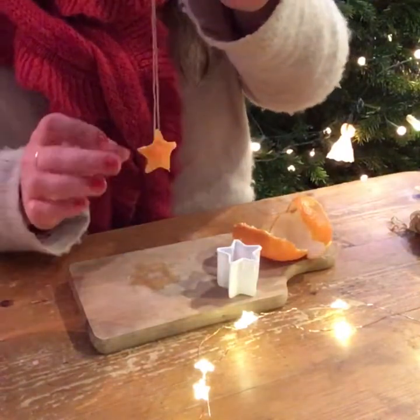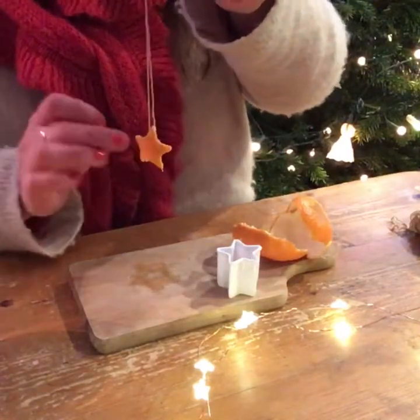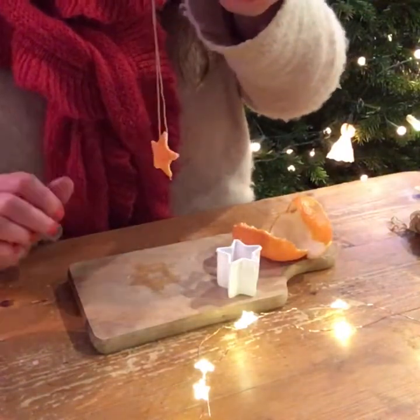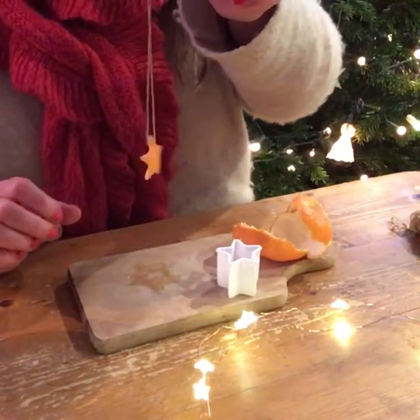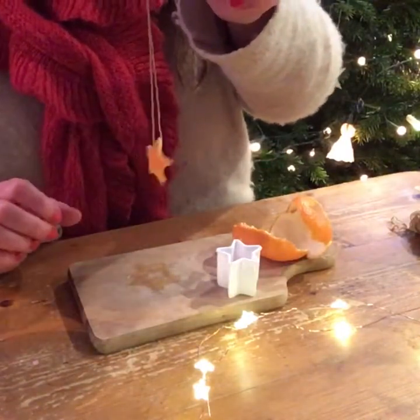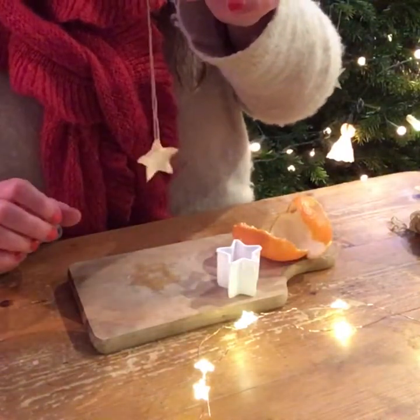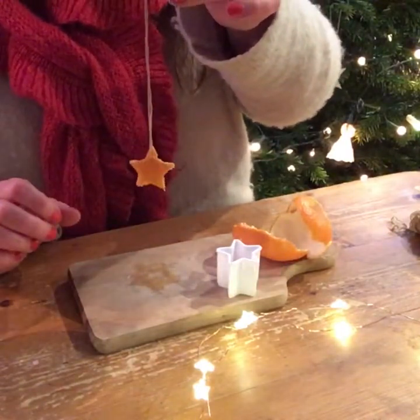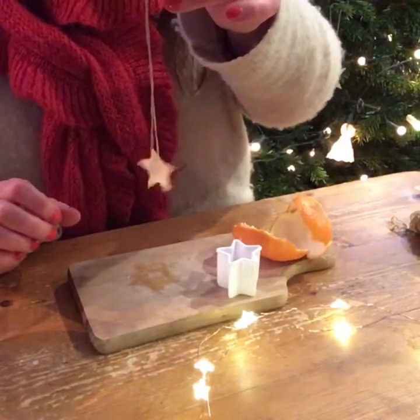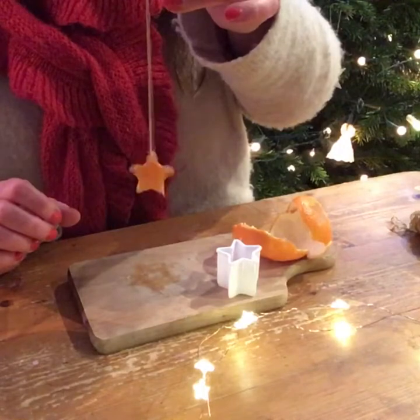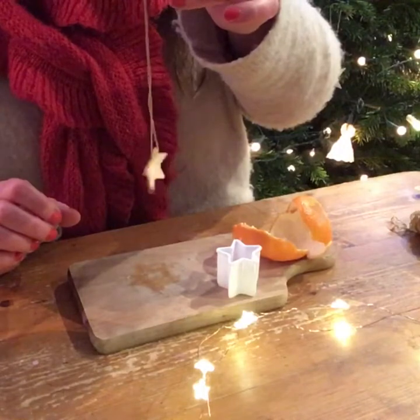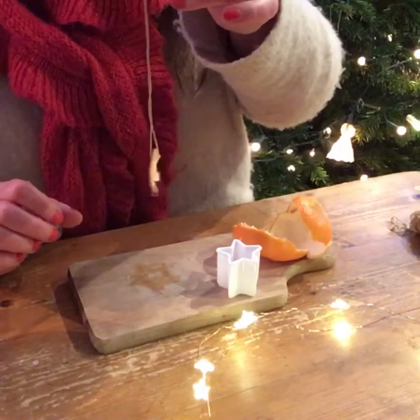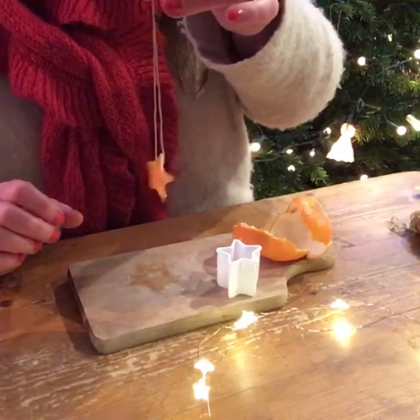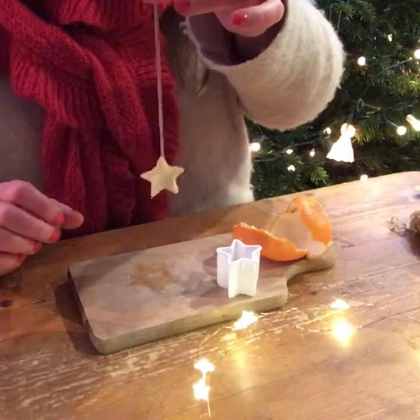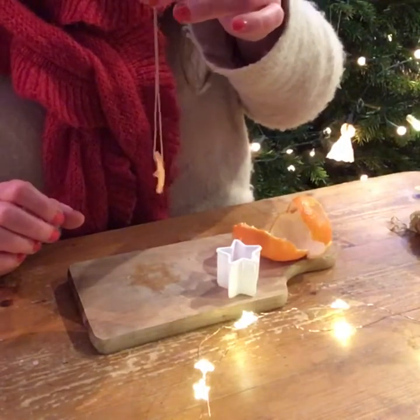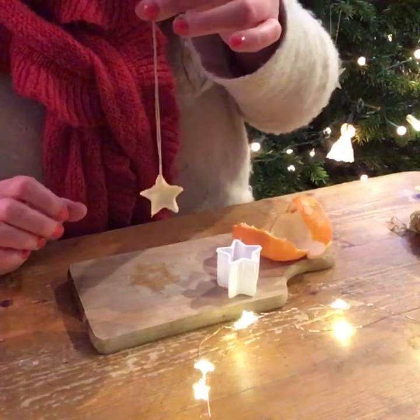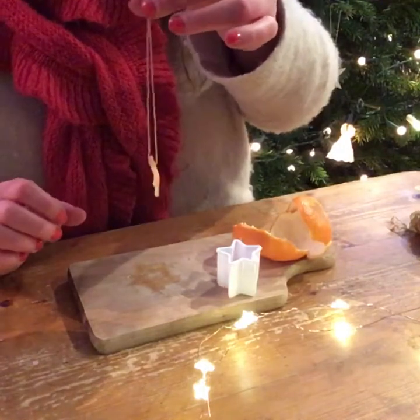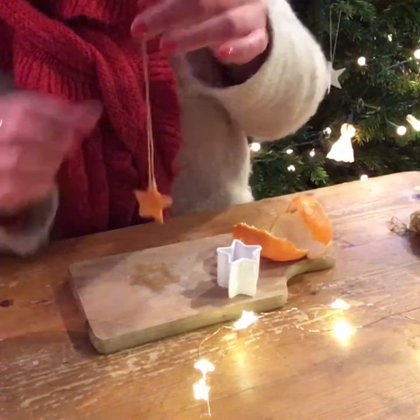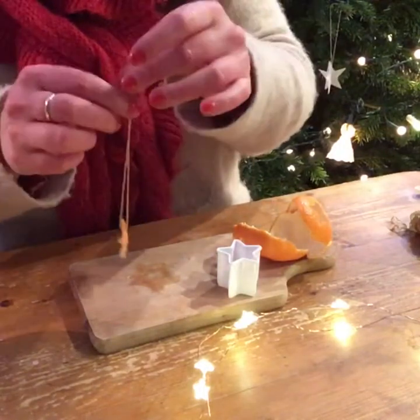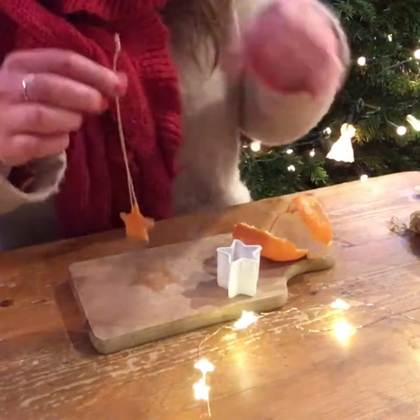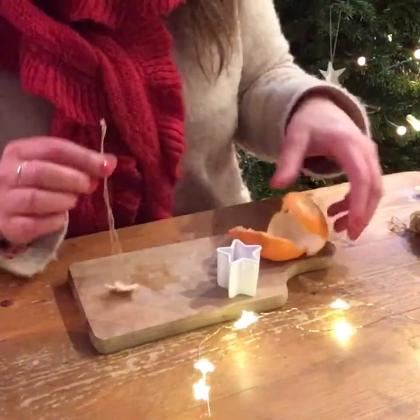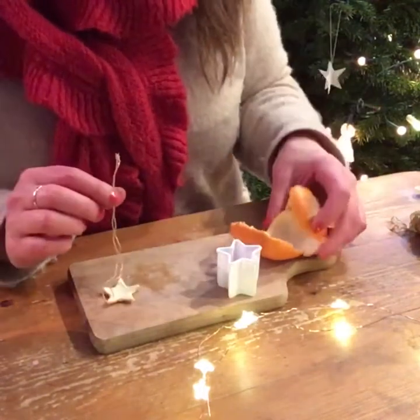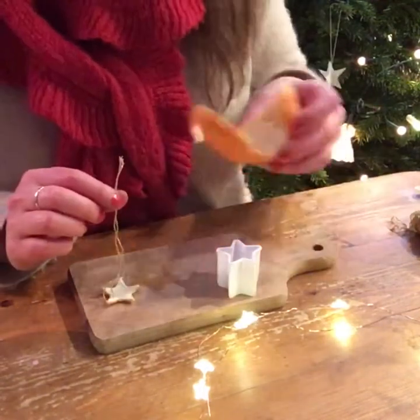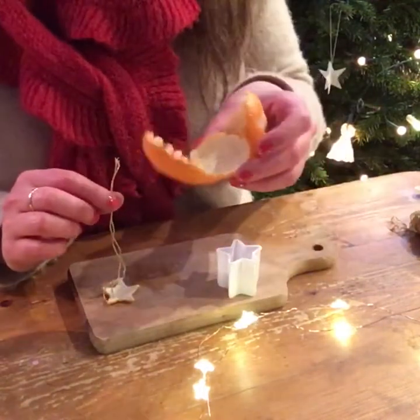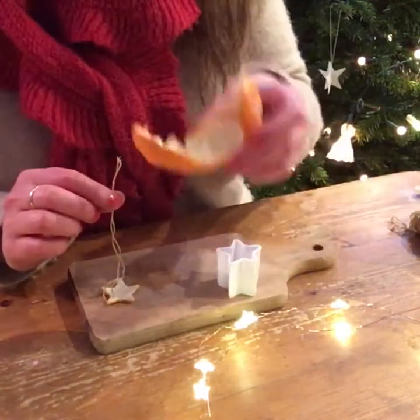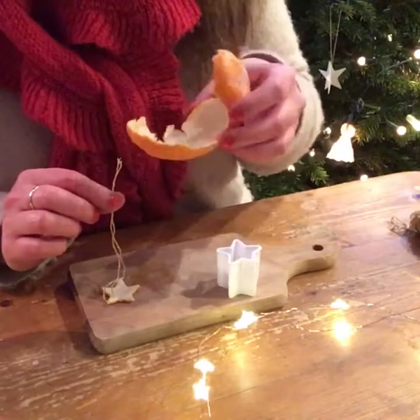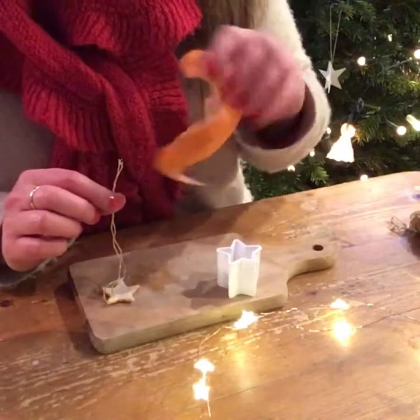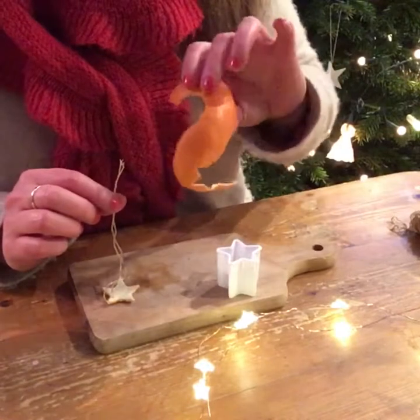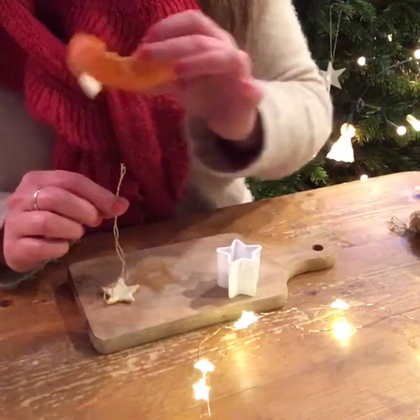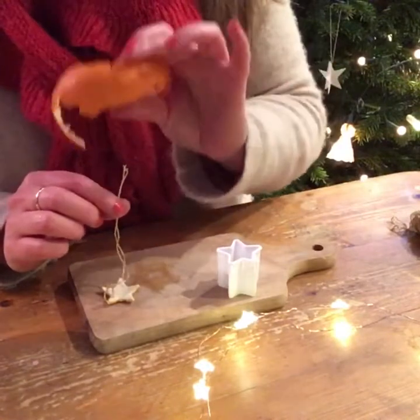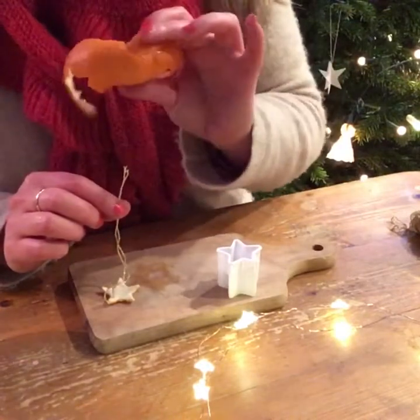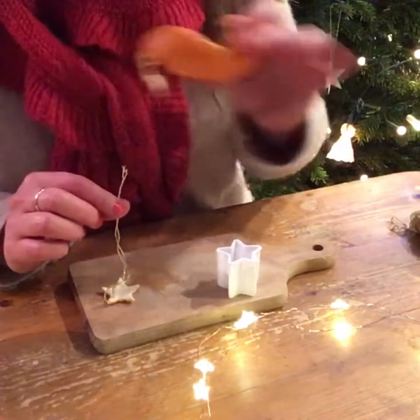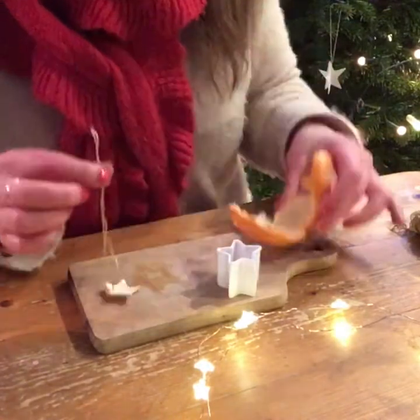Even when they start to dry they're really nice — the scent is just lovely. And it's something that if you've got kids, they love to get involved. What I find really good is to have a little competition to see who can get most of the peel off the orange in one piece.